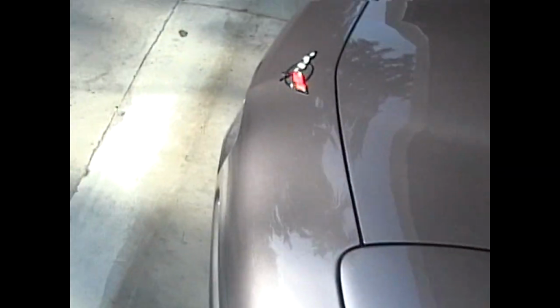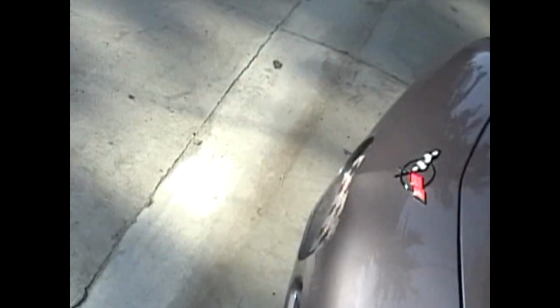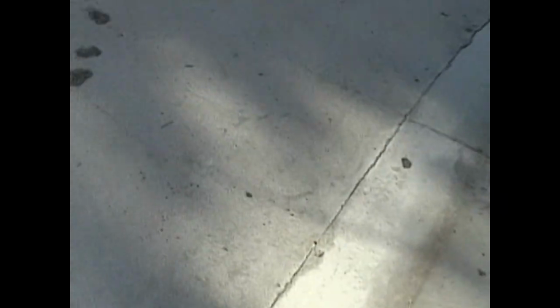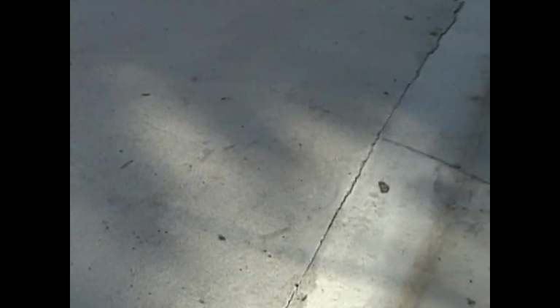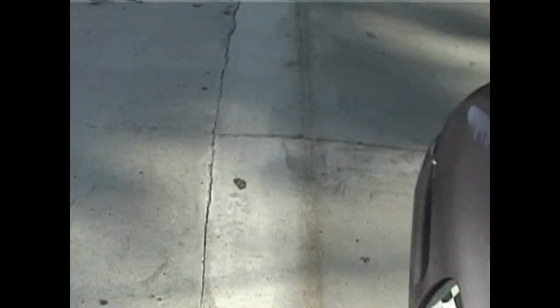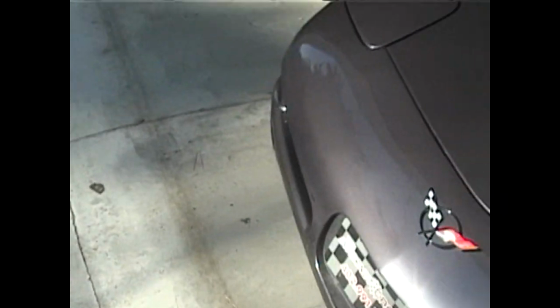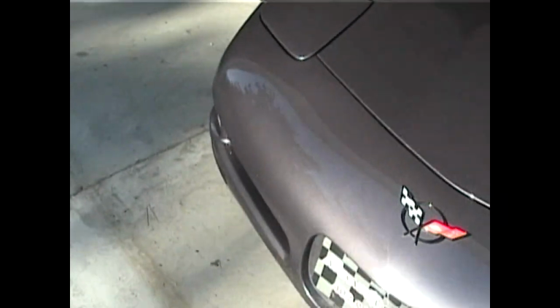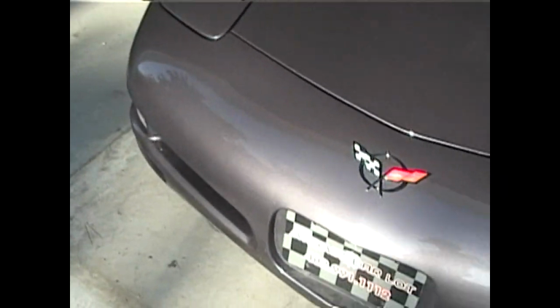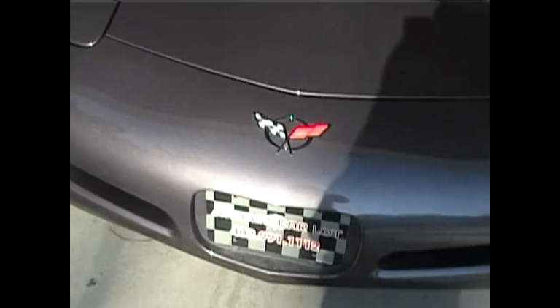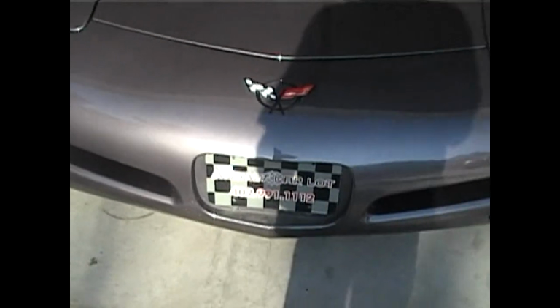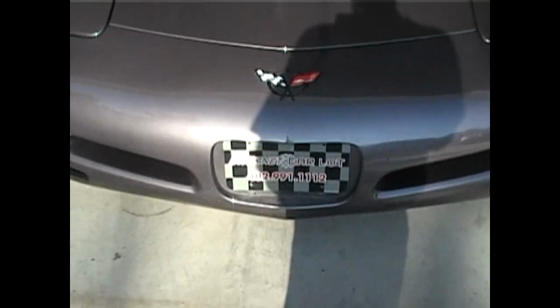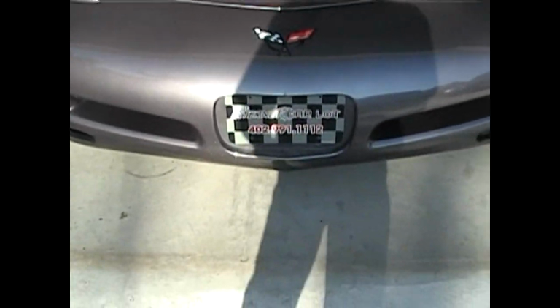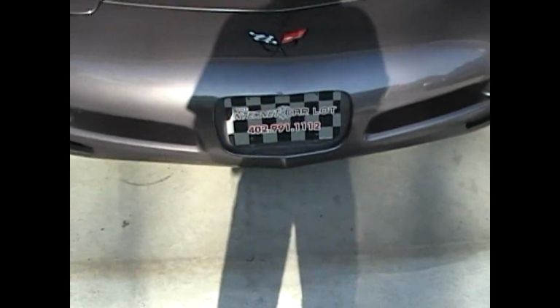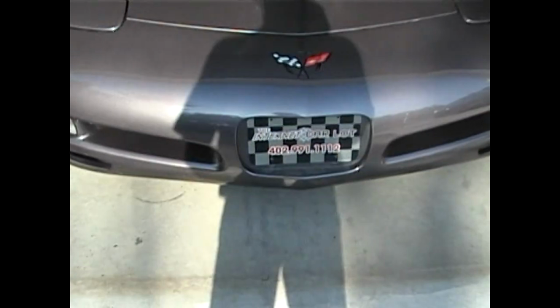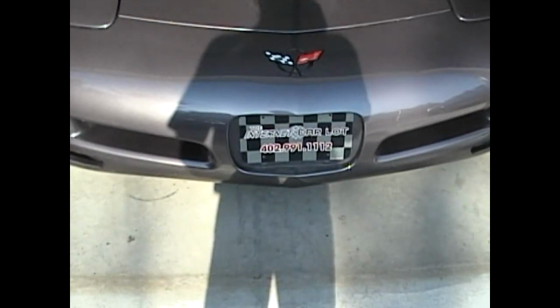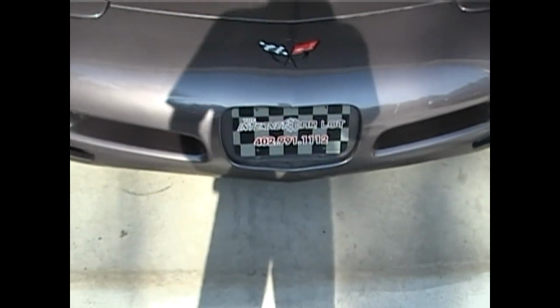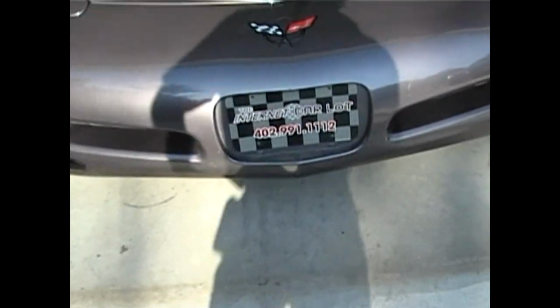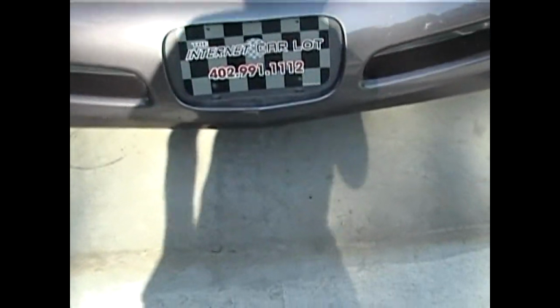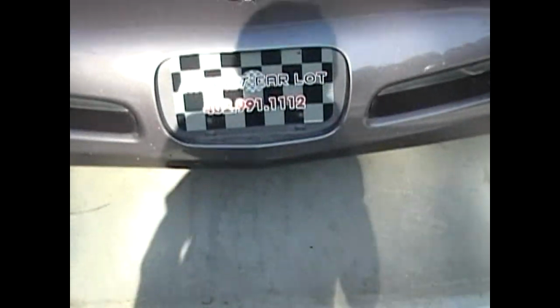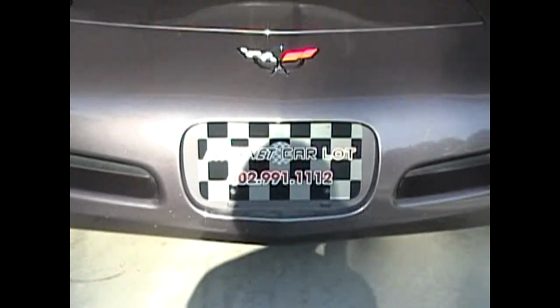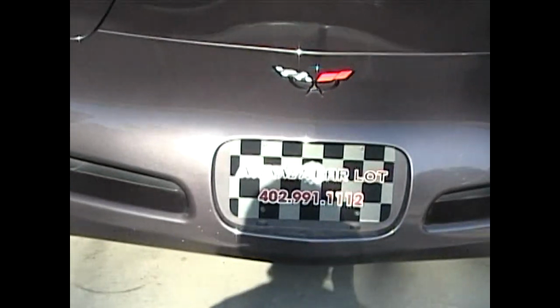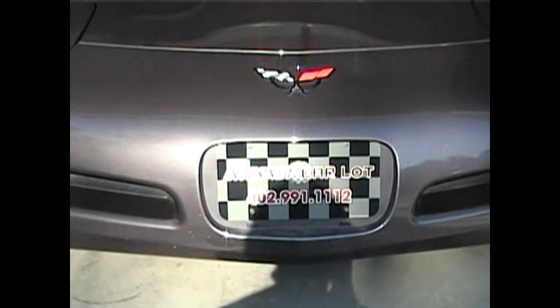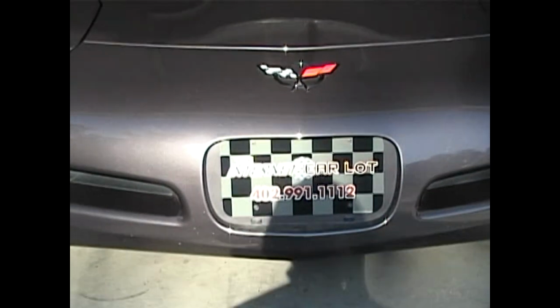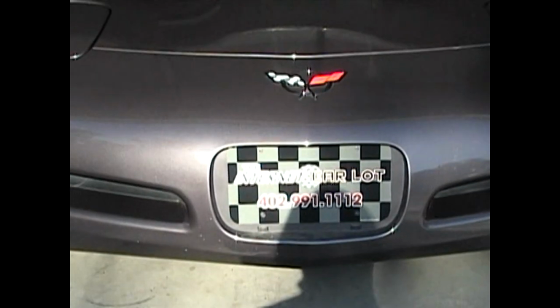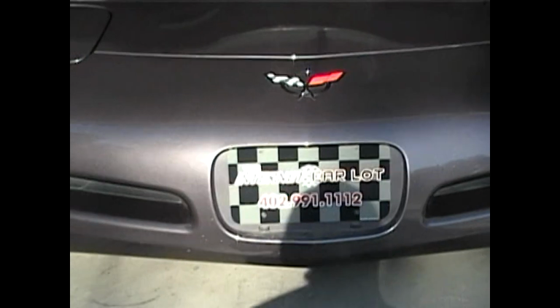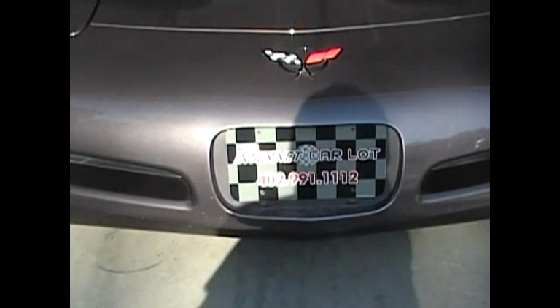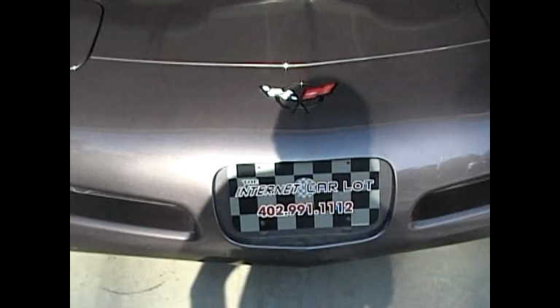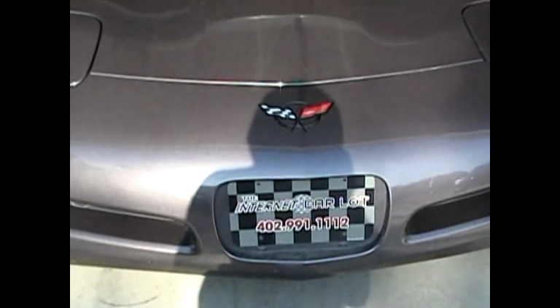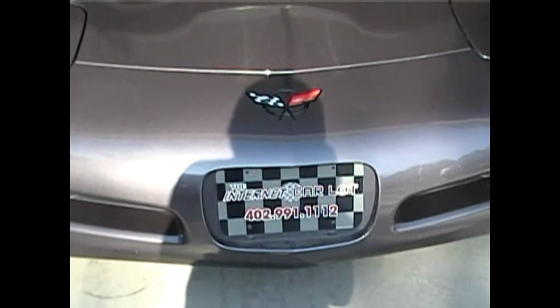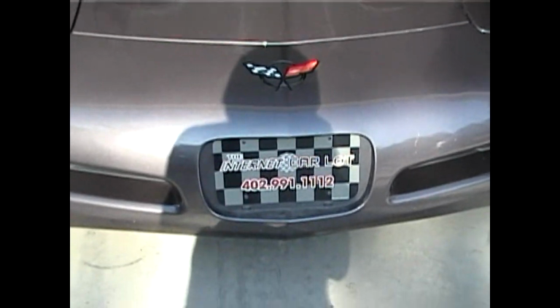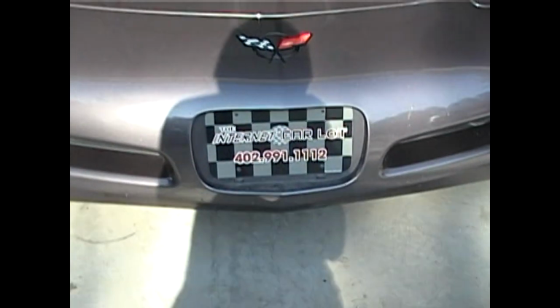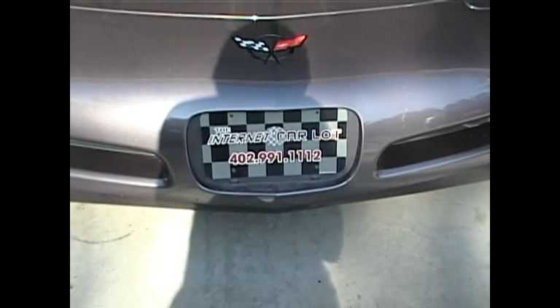Picked it up in Omaha. The internet car is going to be on the other lot.